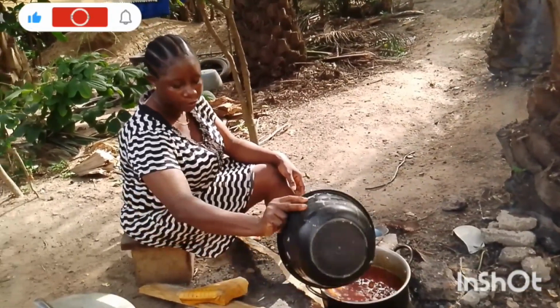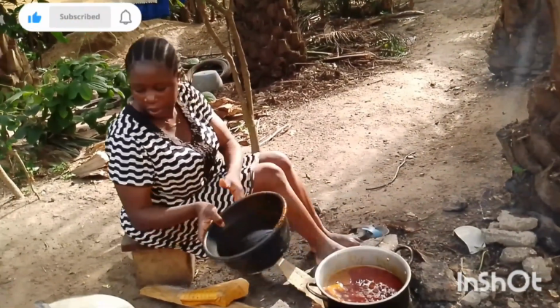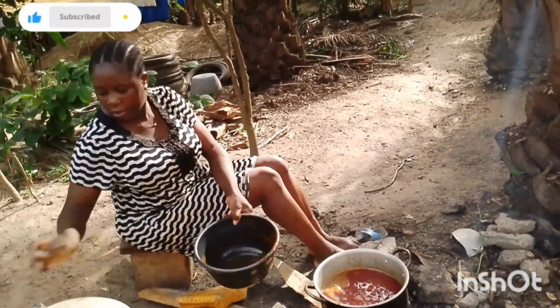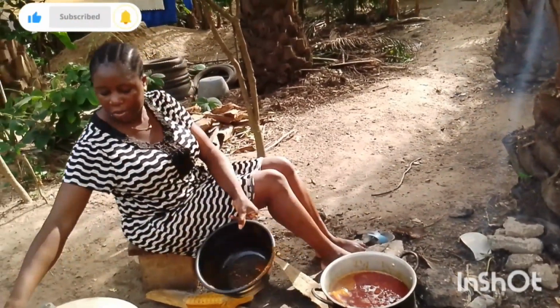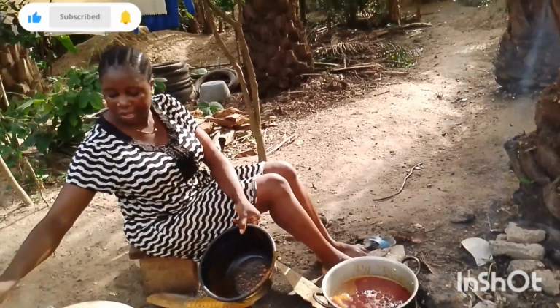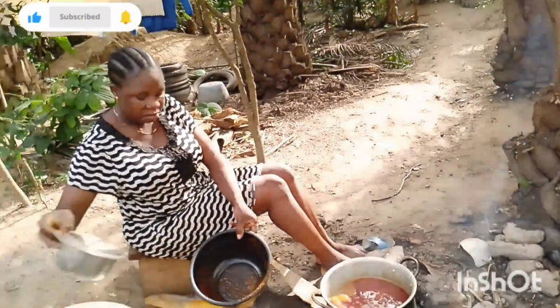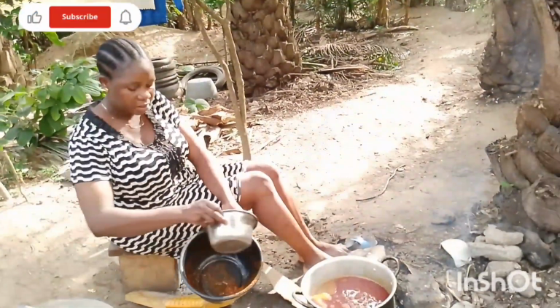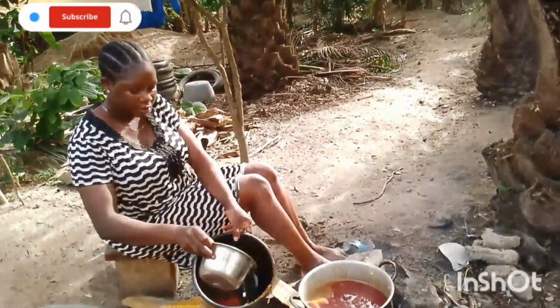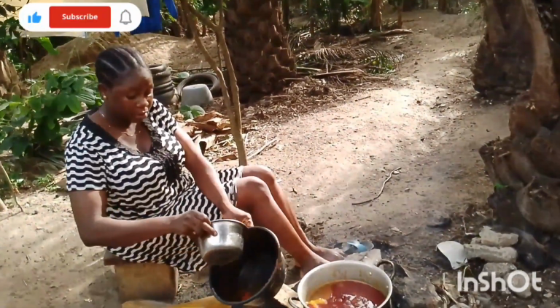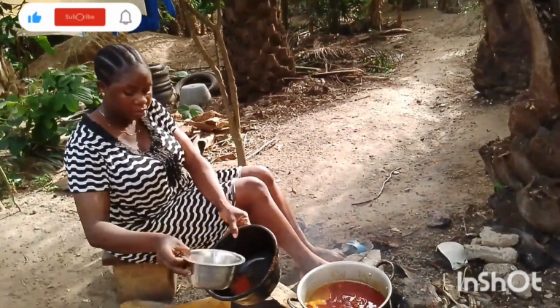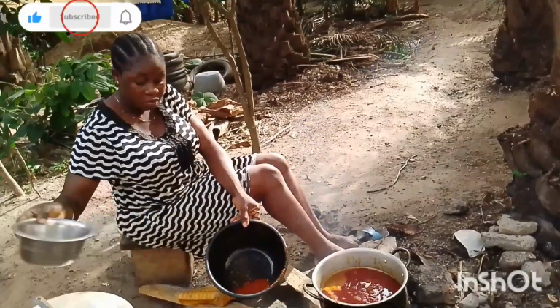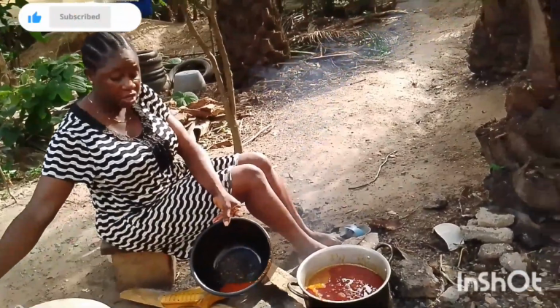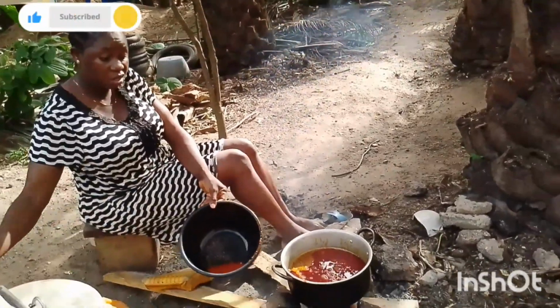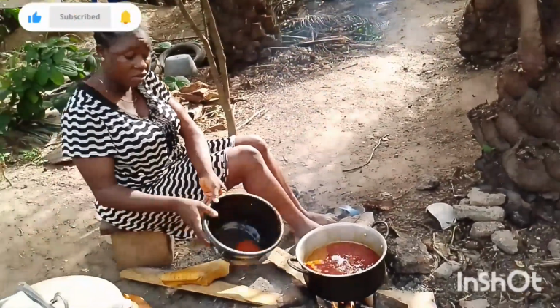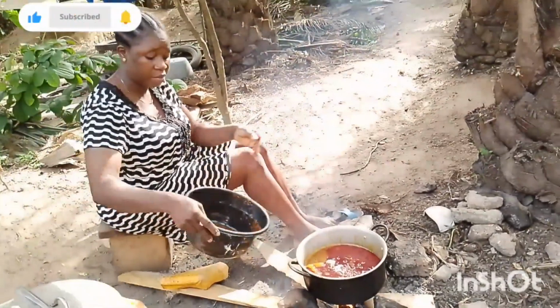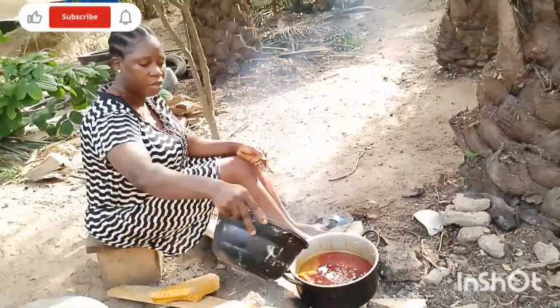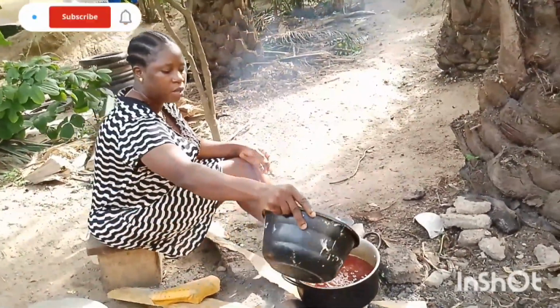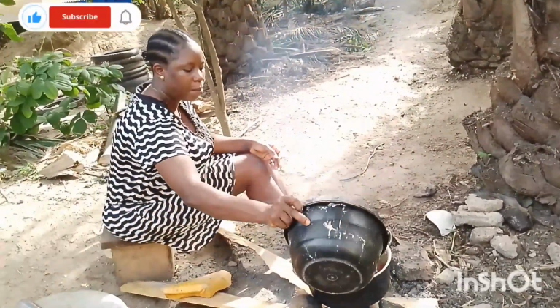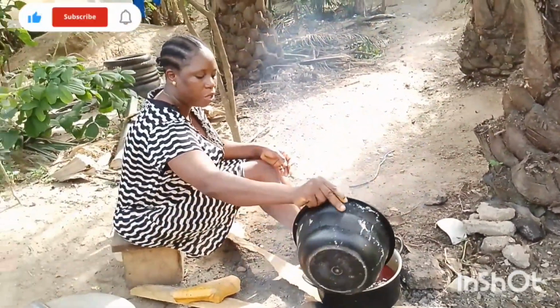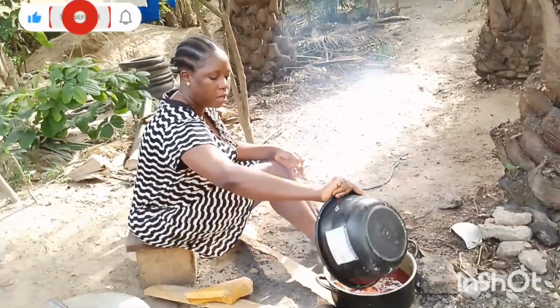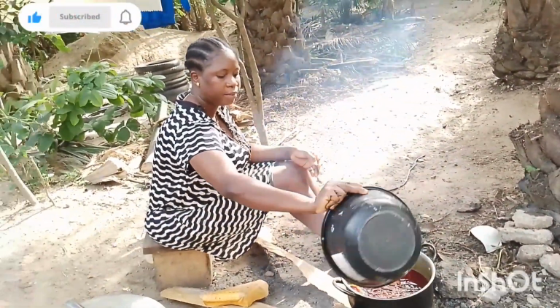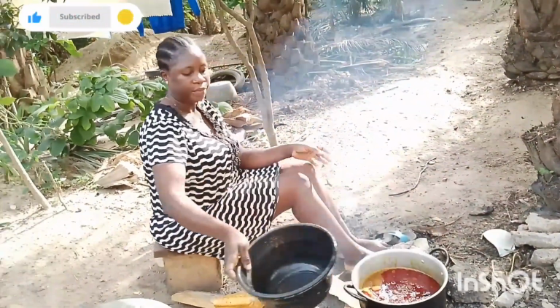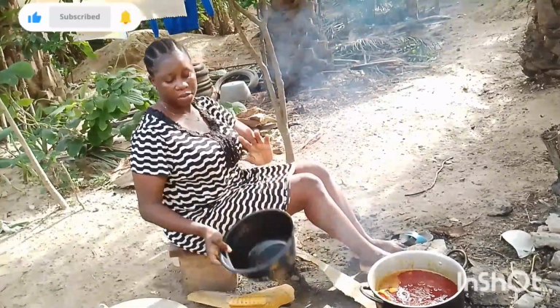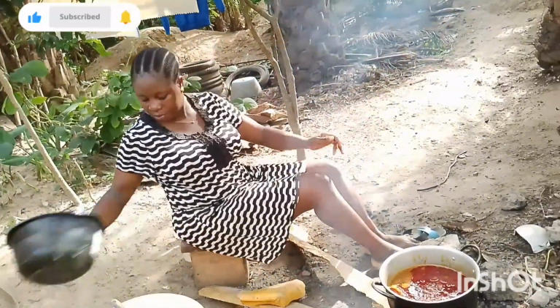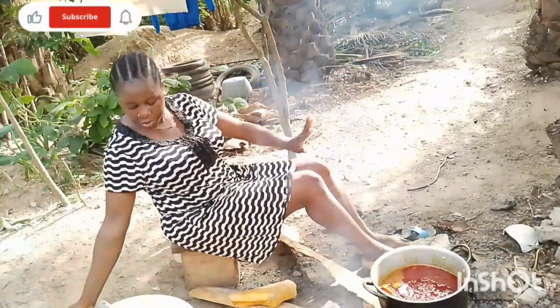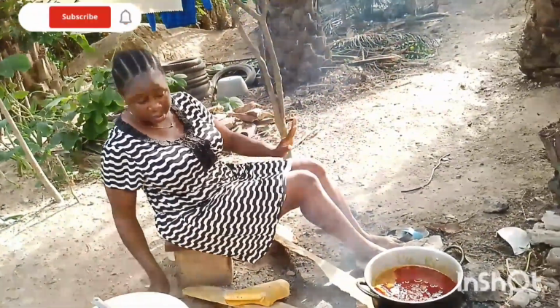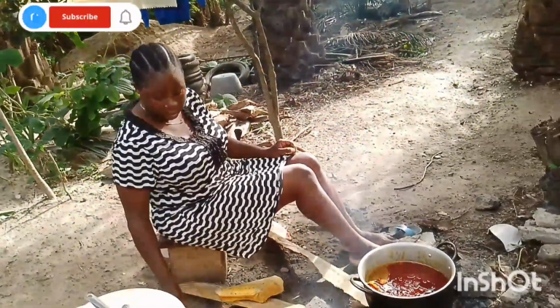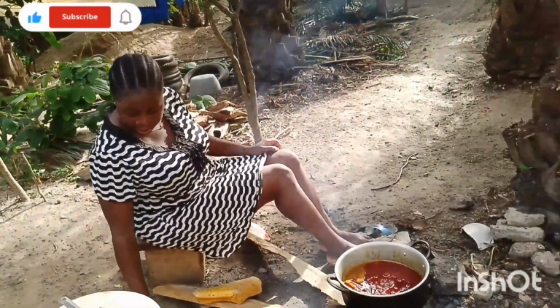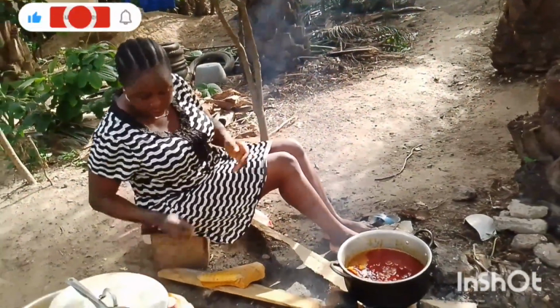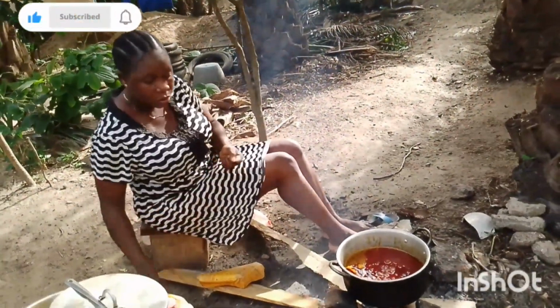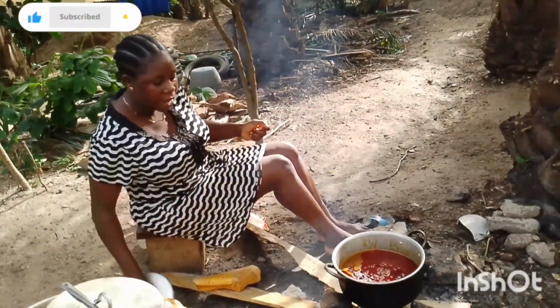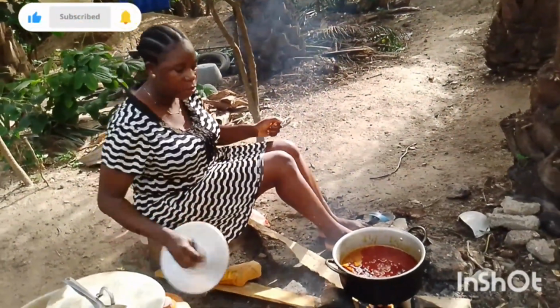So I'm going to raise it so that everything is covered now, so that my pepper will not waste. I'm going to raise it and cover it a little.